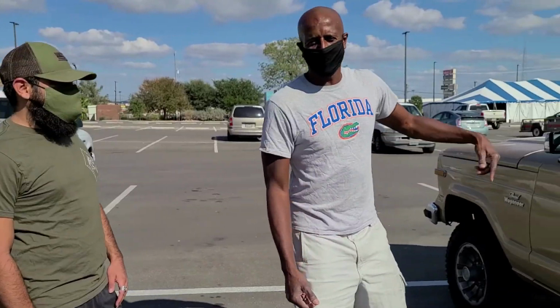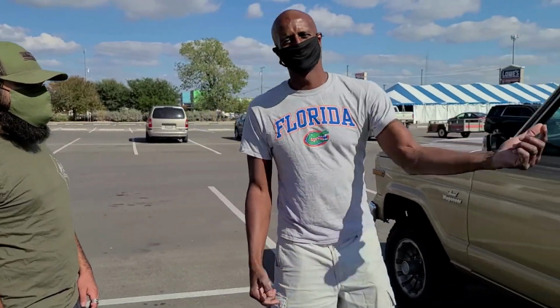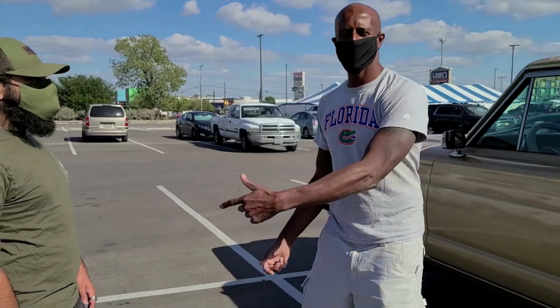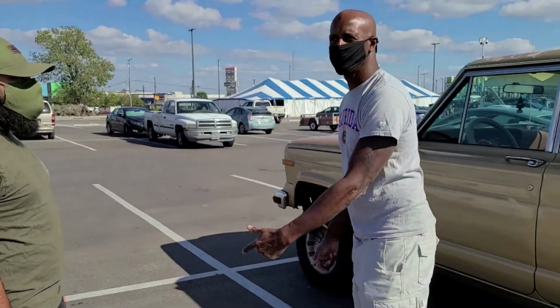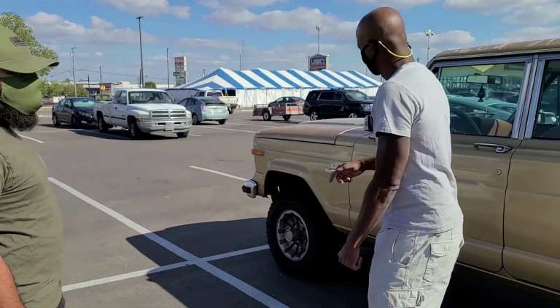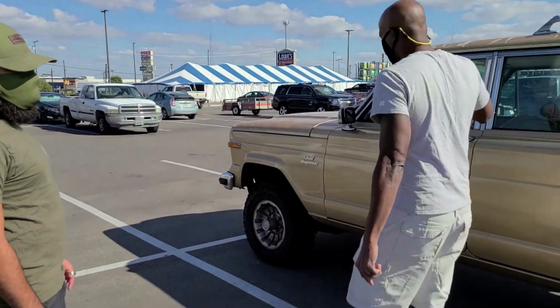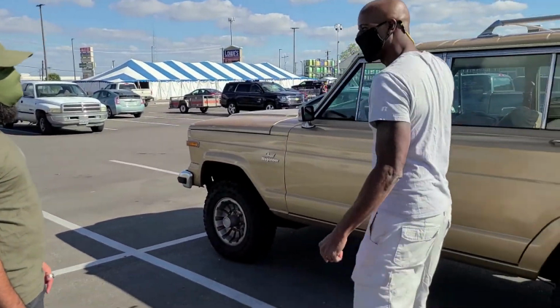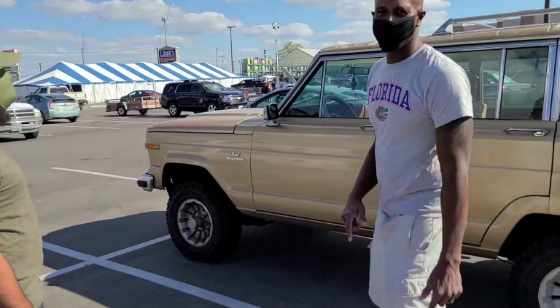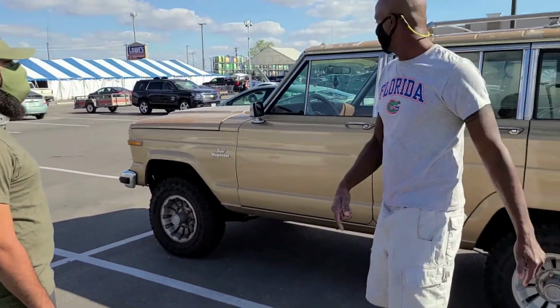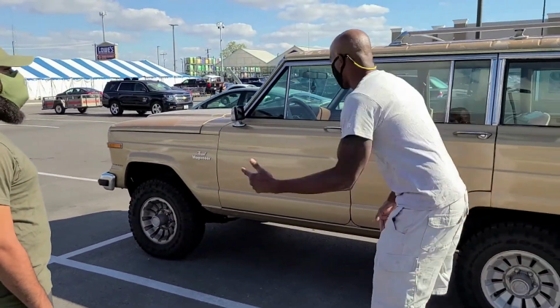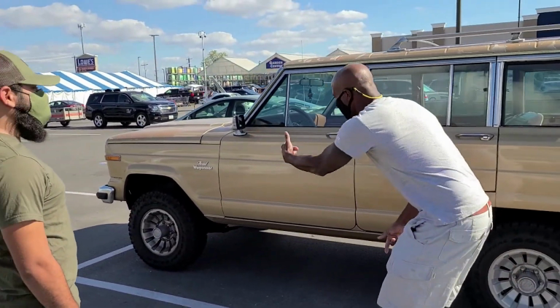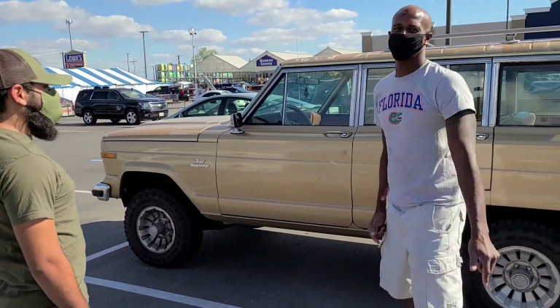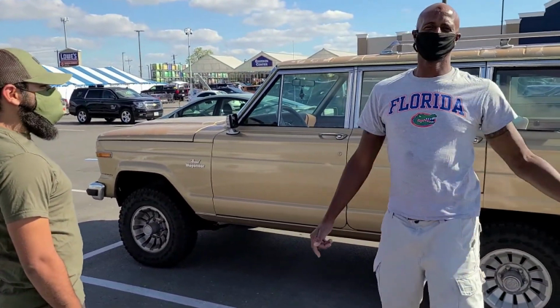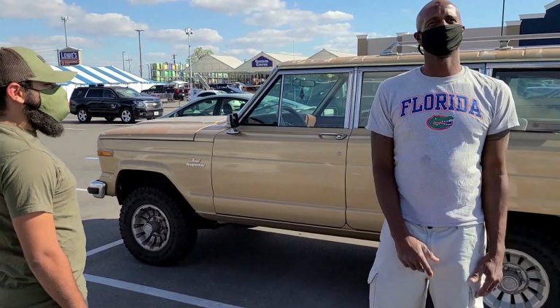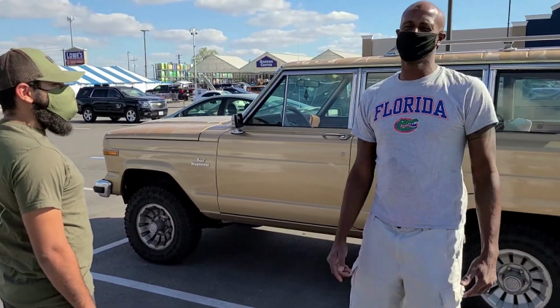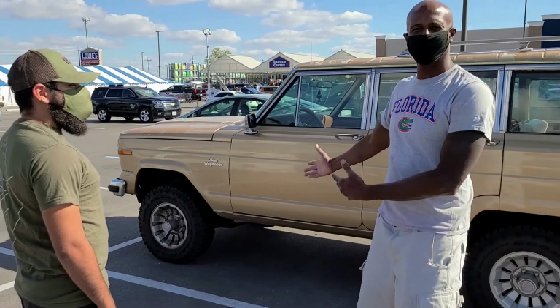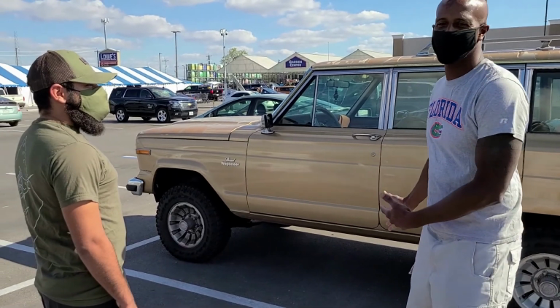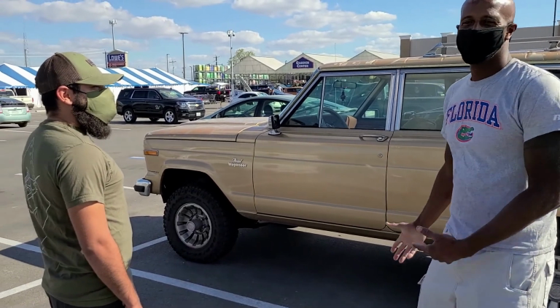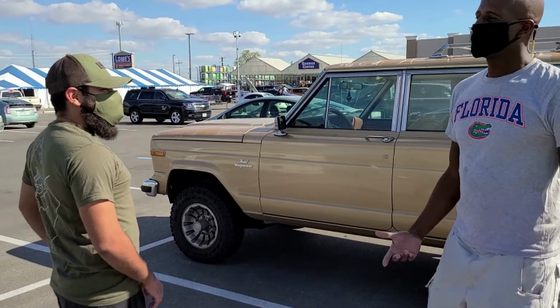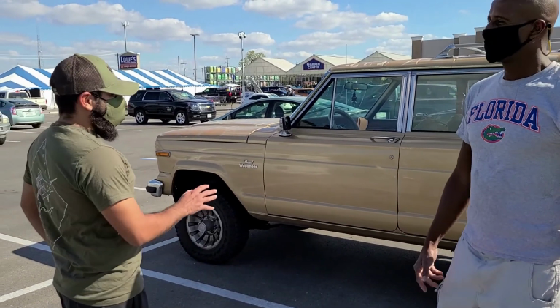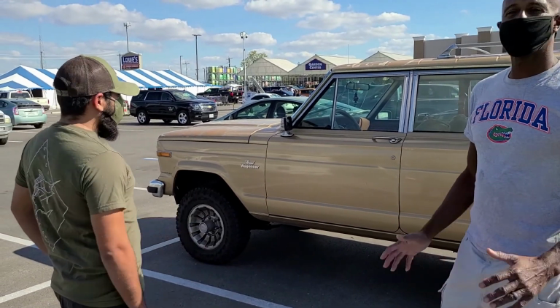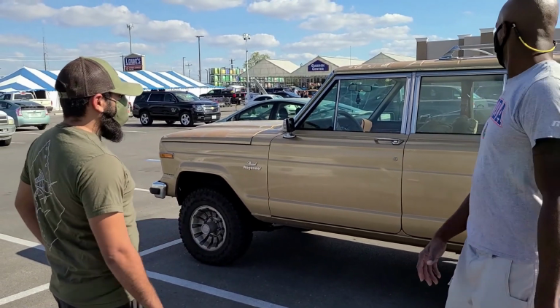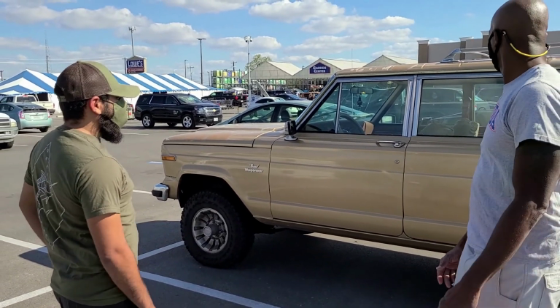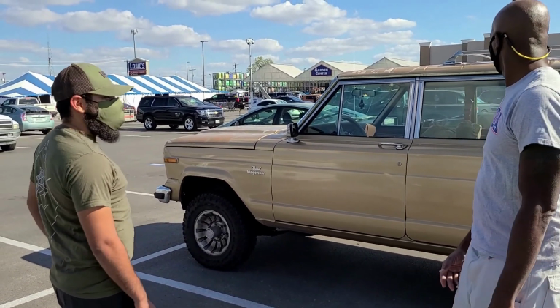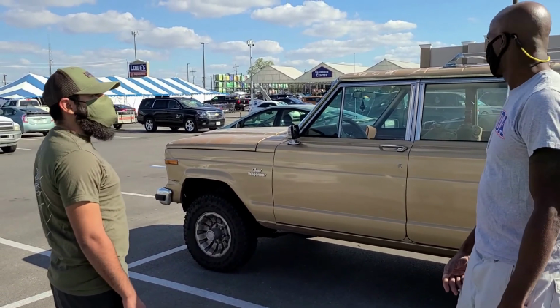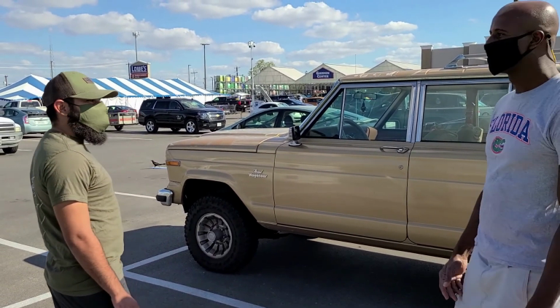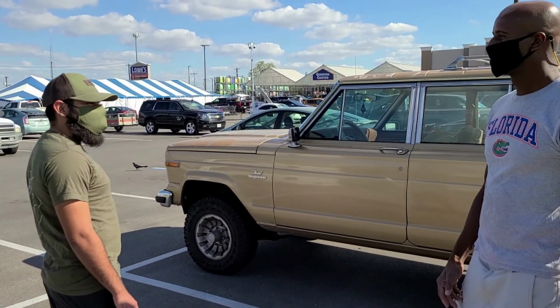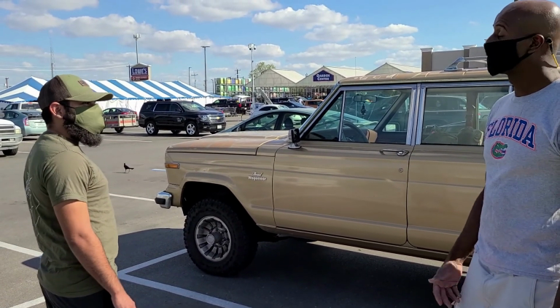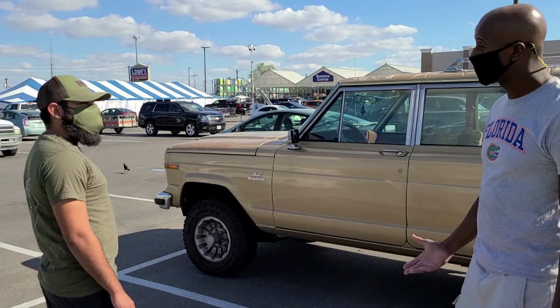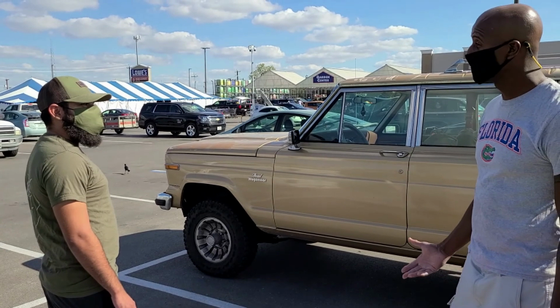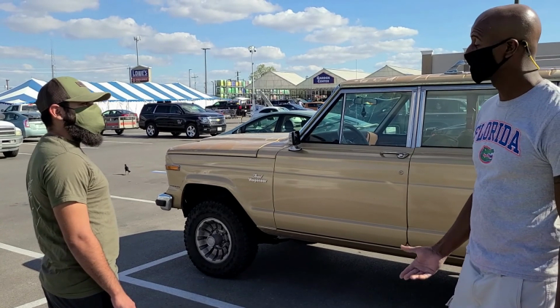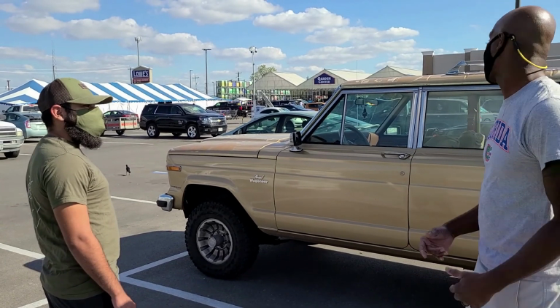All right, this is my man Ruben. I want this '84 Grand Wagoneer. You got to get it right. Power and everything — power windows. You got the power windows? Wow.